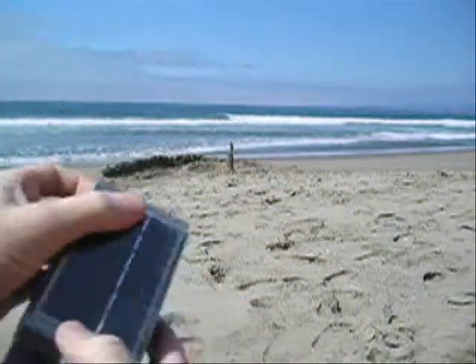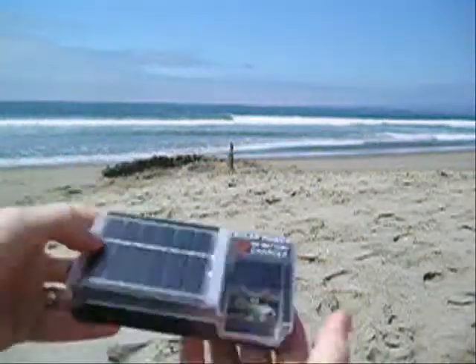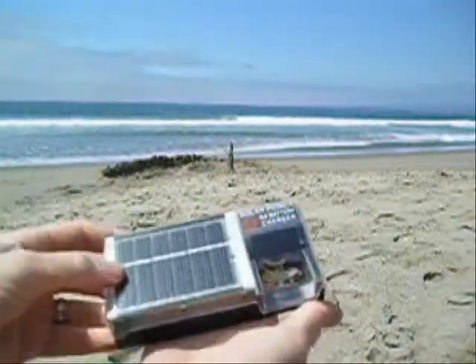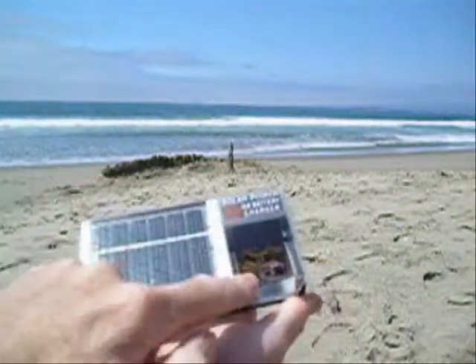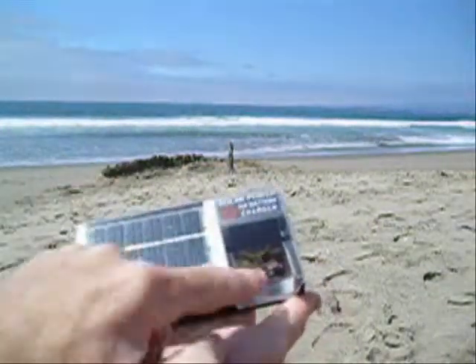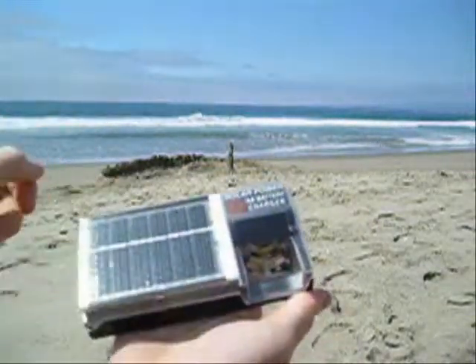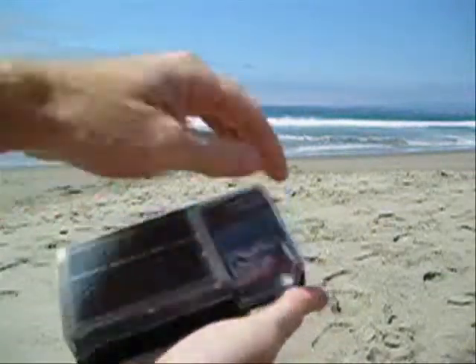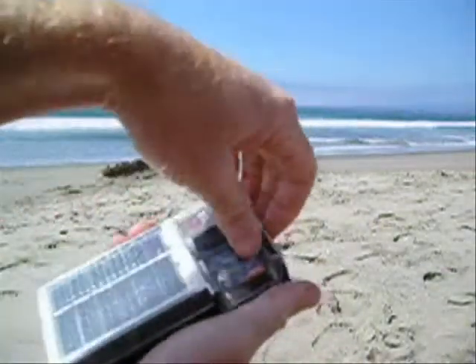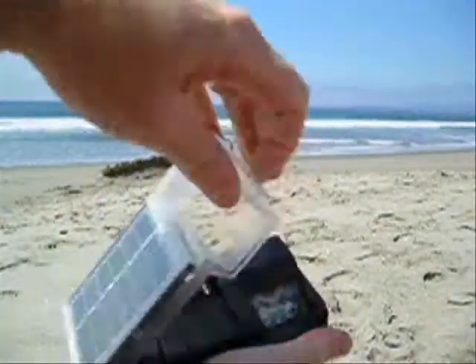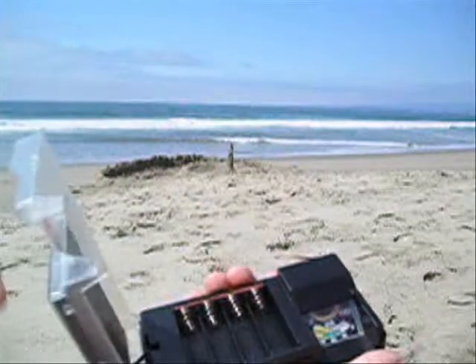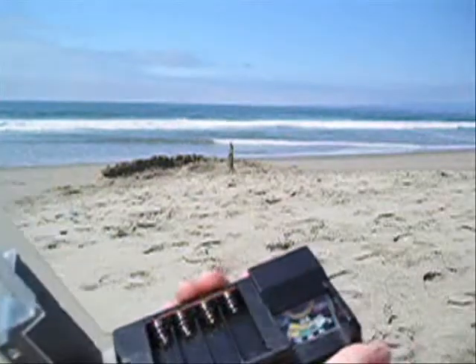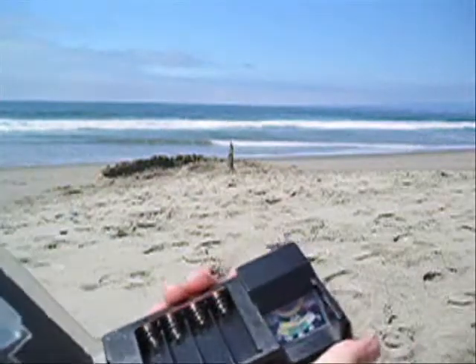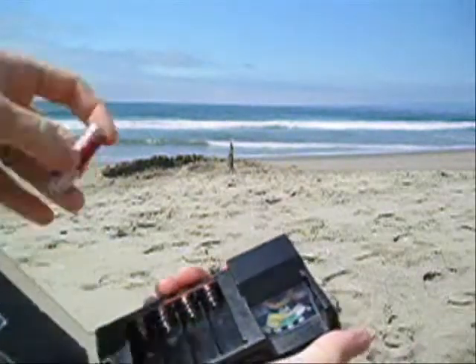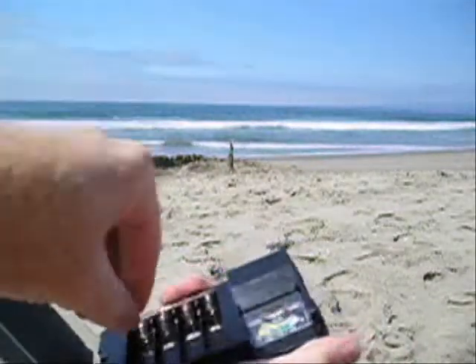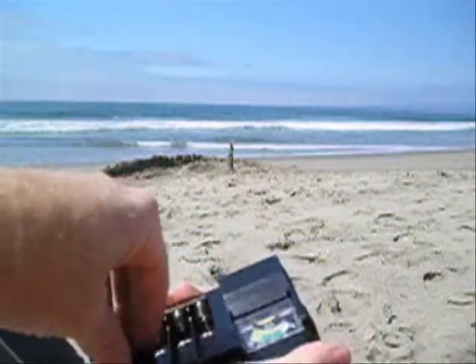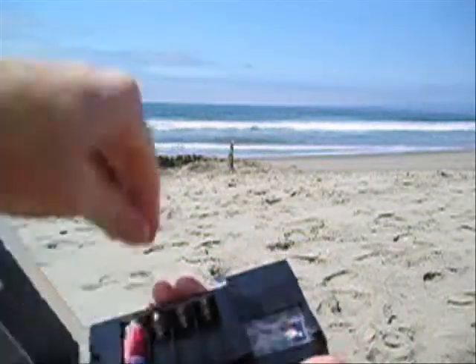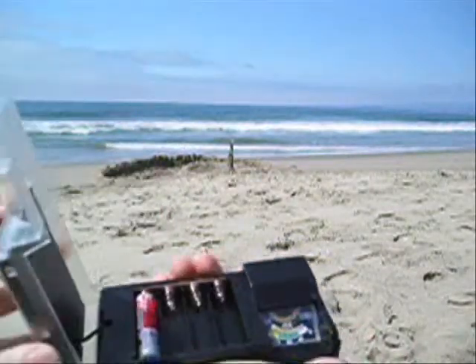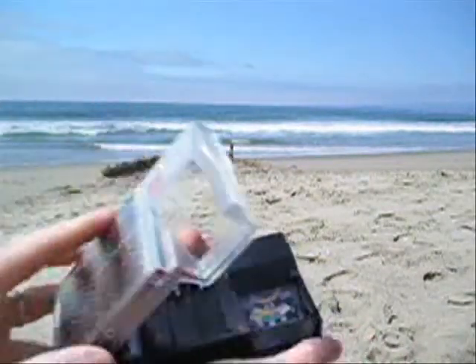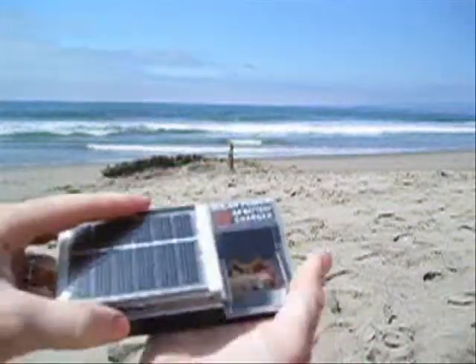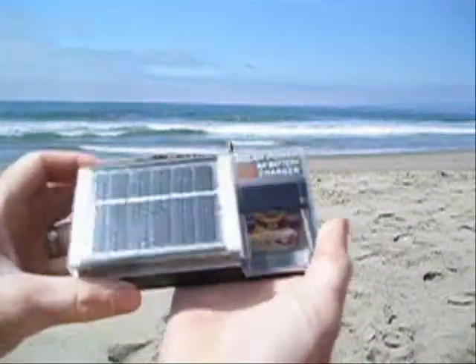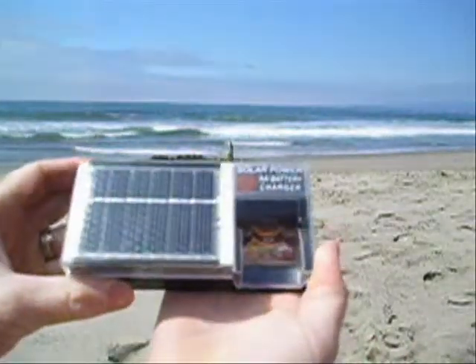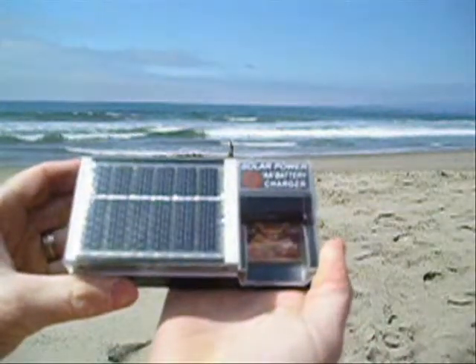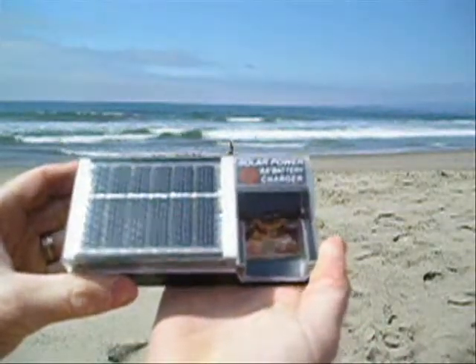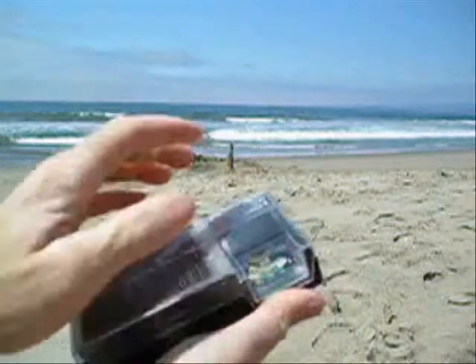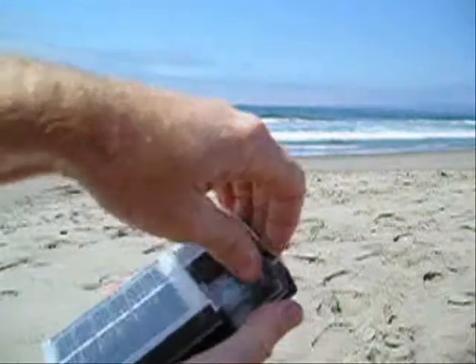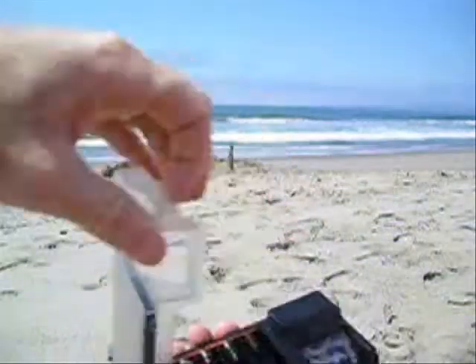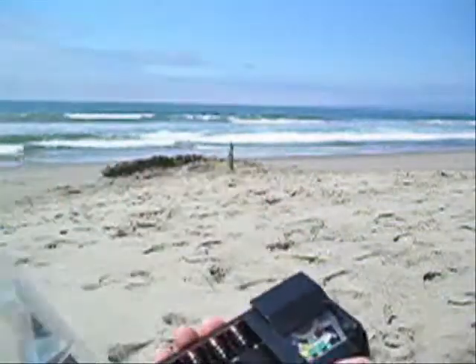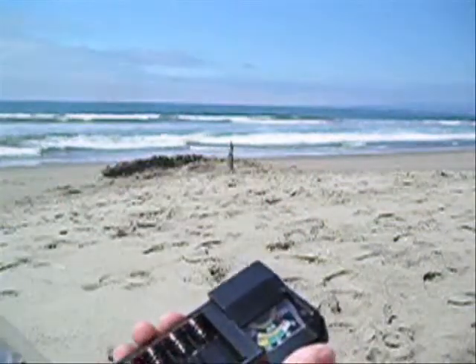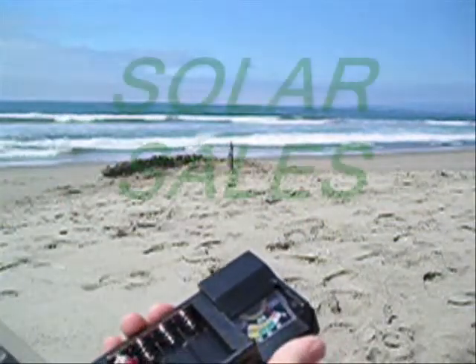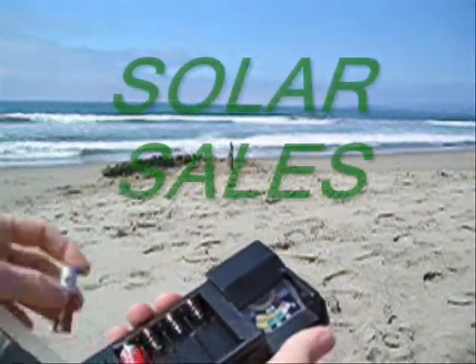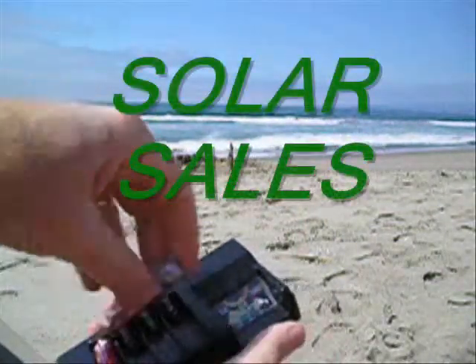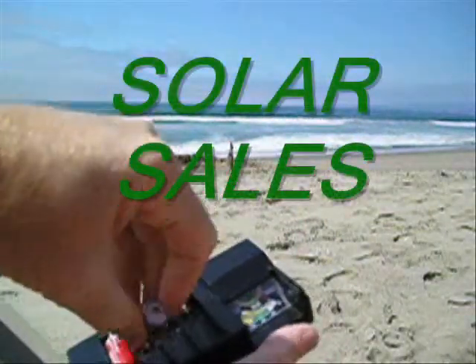The solar charger has a meter. It tells you how much charging is going into each battery. With this charger, you can charge one battery at a time, or two, three, or four batteries at a time.